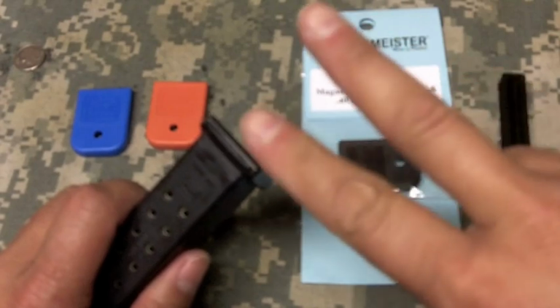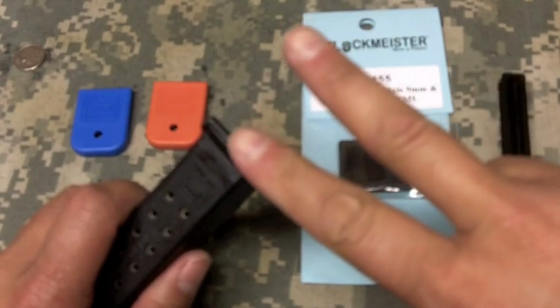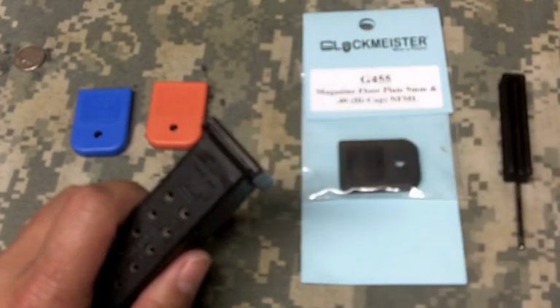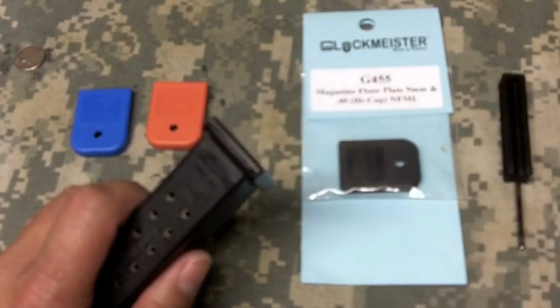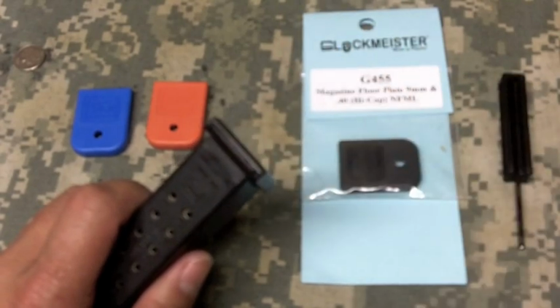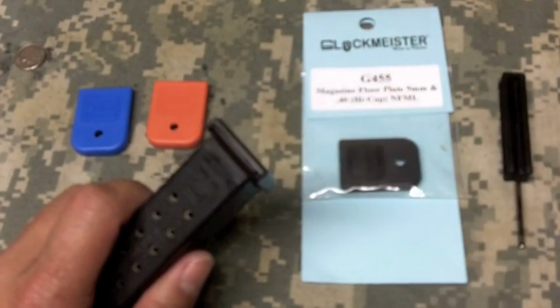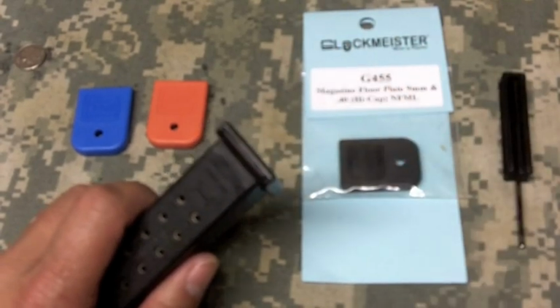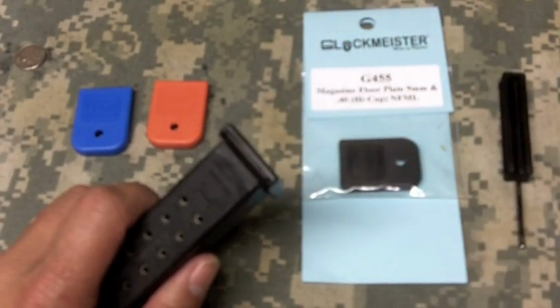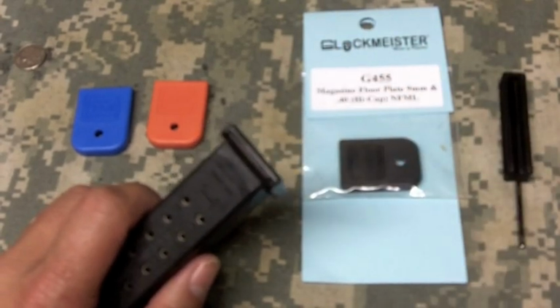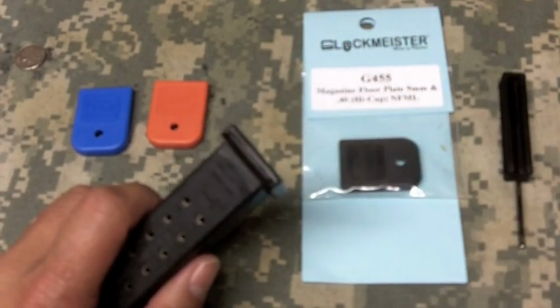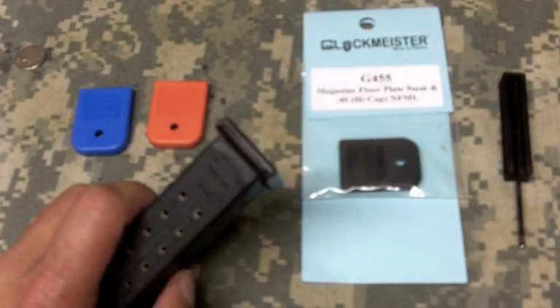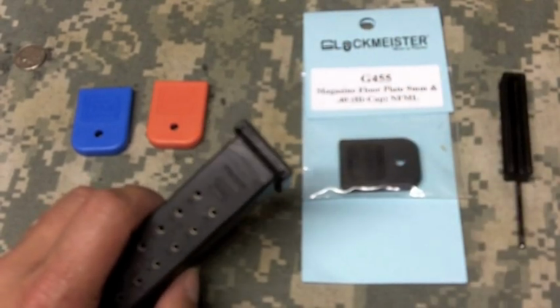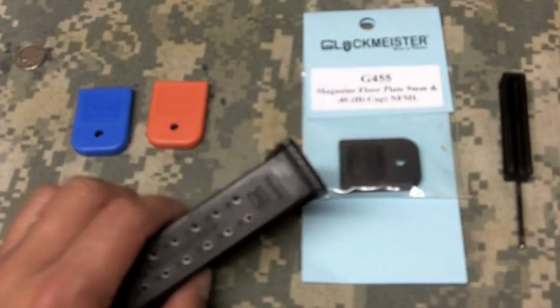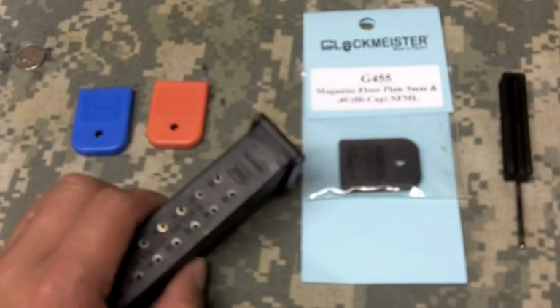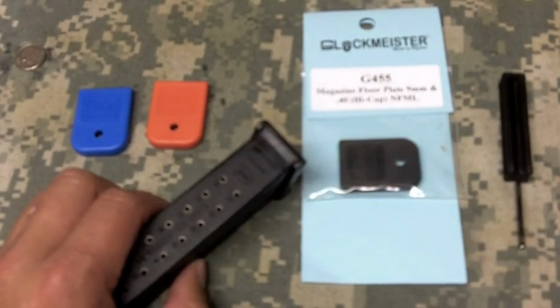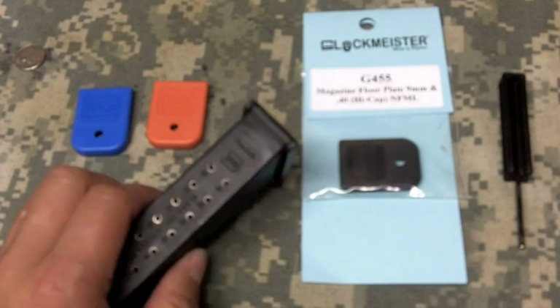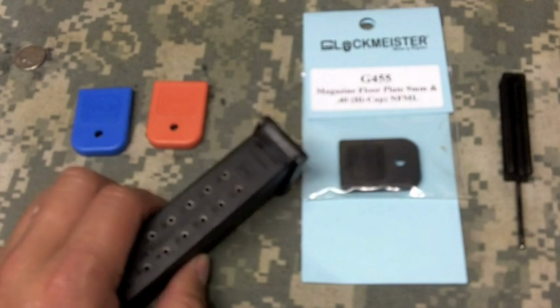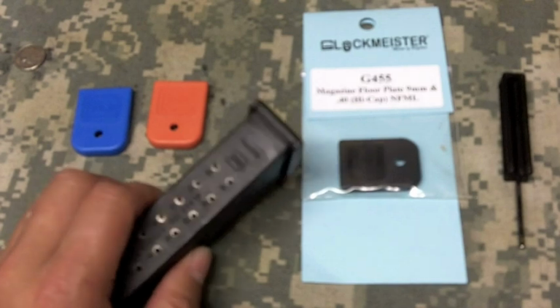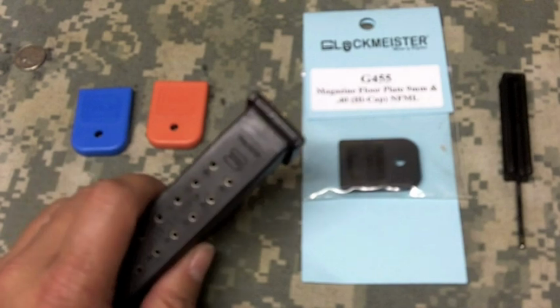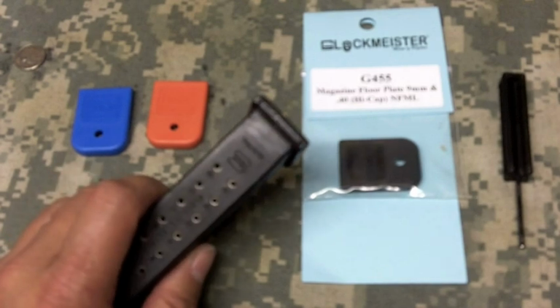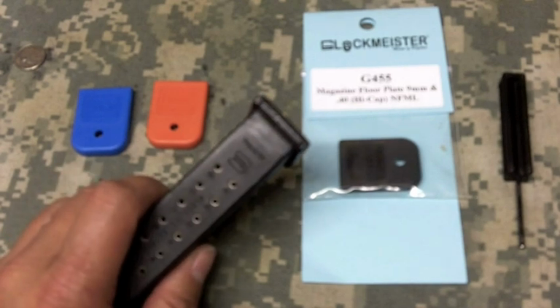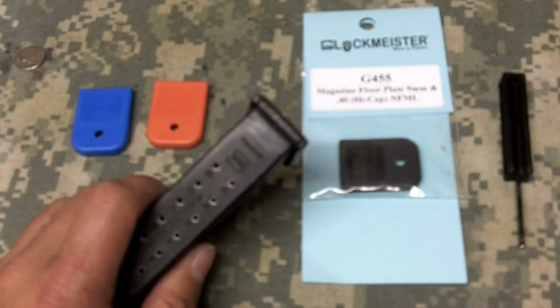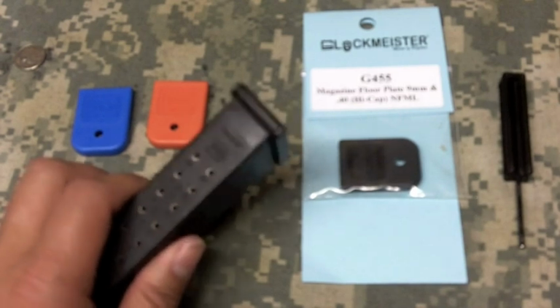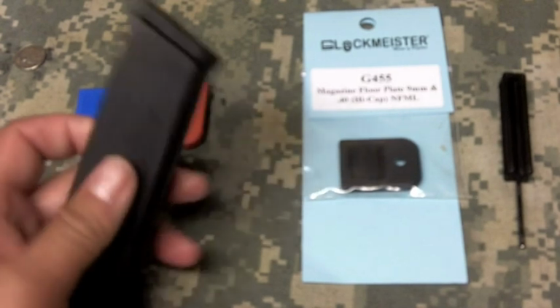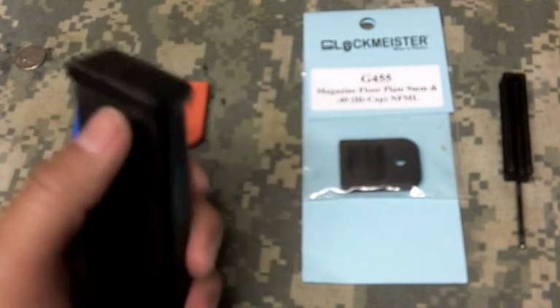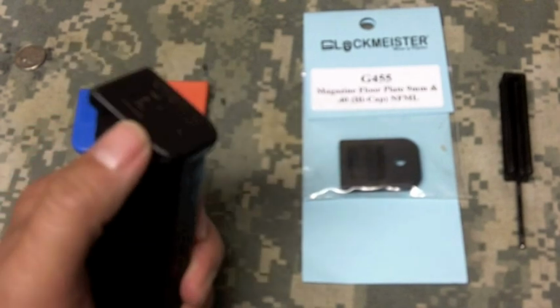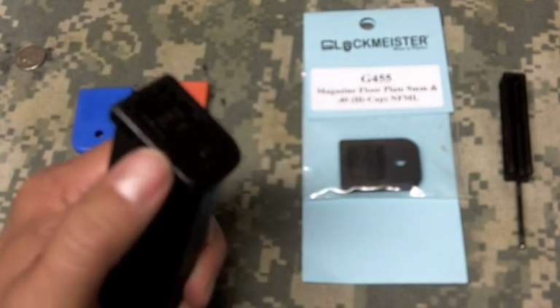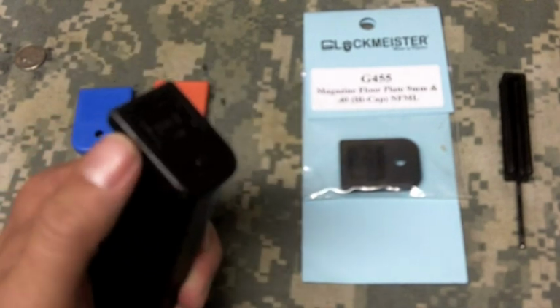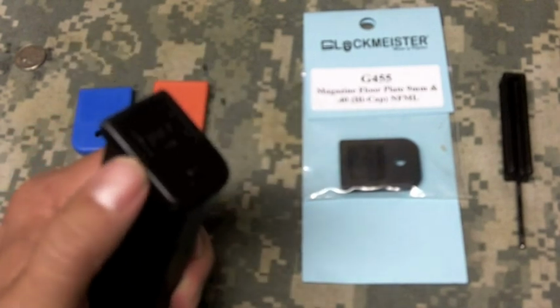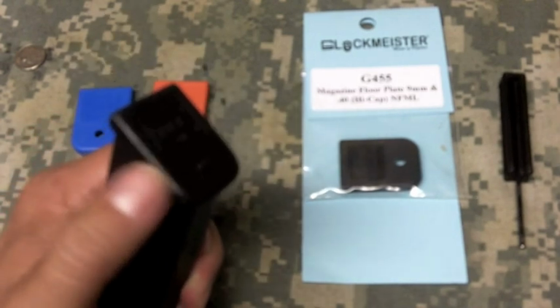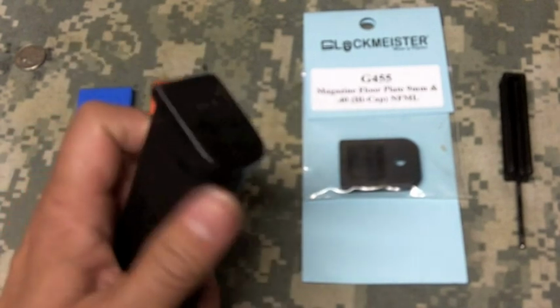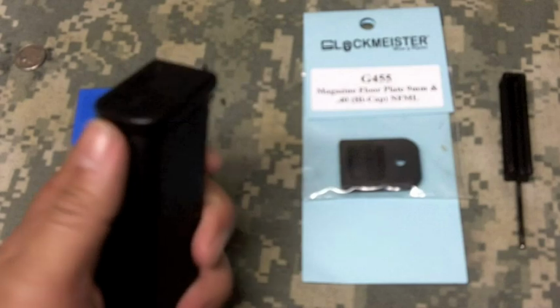YouTube, what is up? It's AD with U.S. Squads. I hope you're enjoying your day. It's a five minute video or less. I'm going to show you guys how to switch out the floor plate of your Glock safe action pistol magazine.